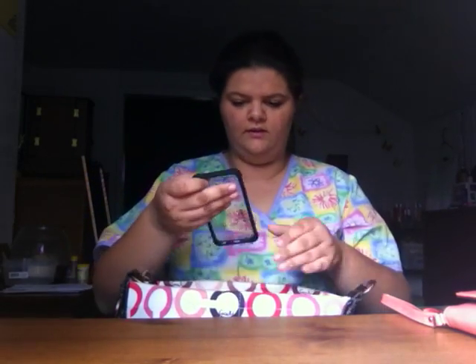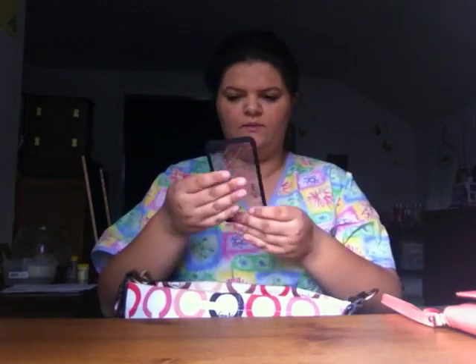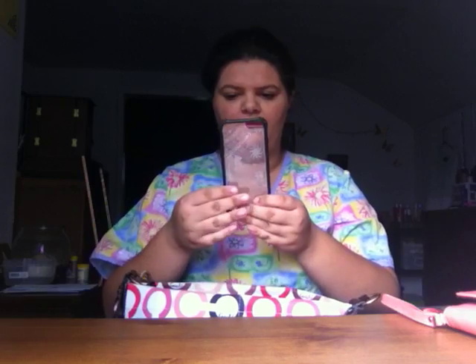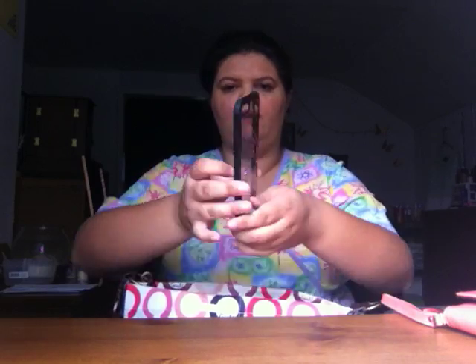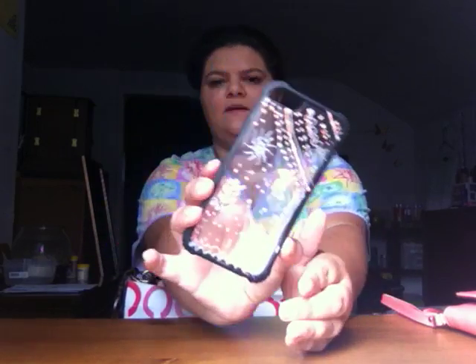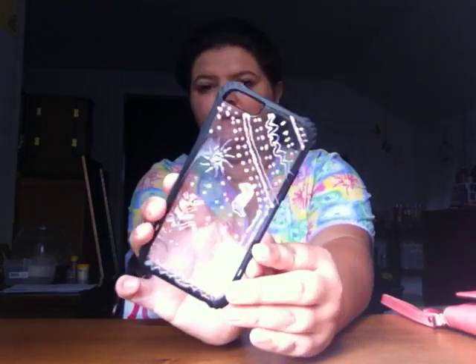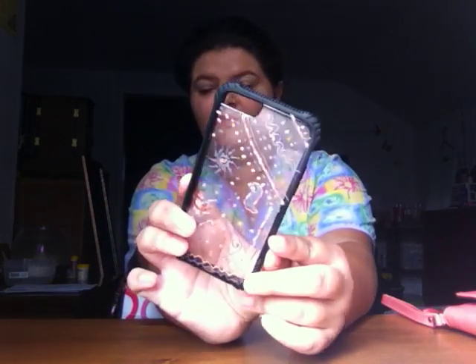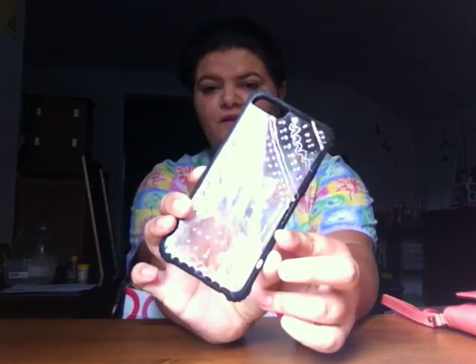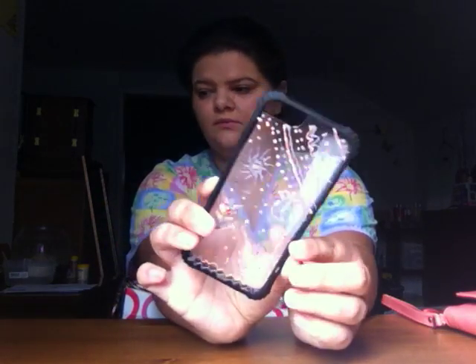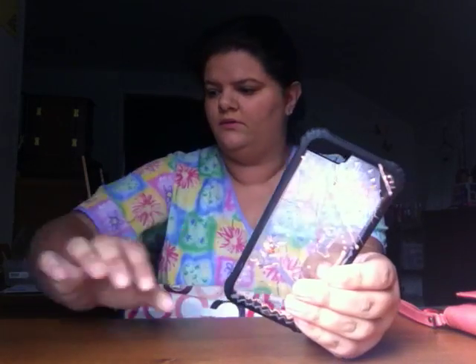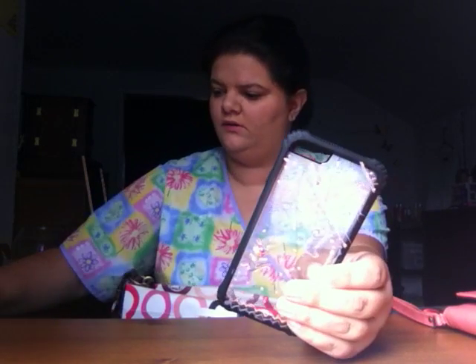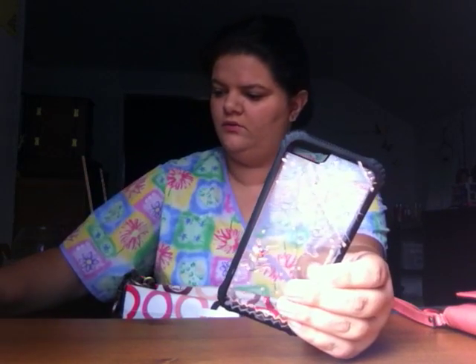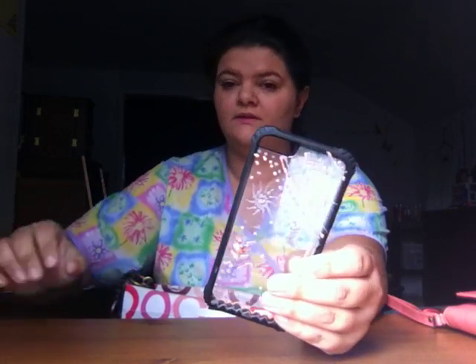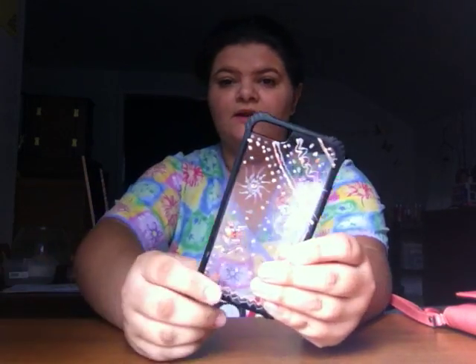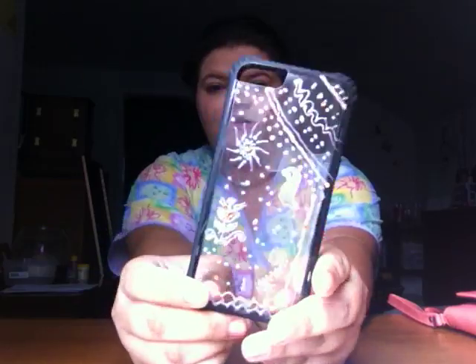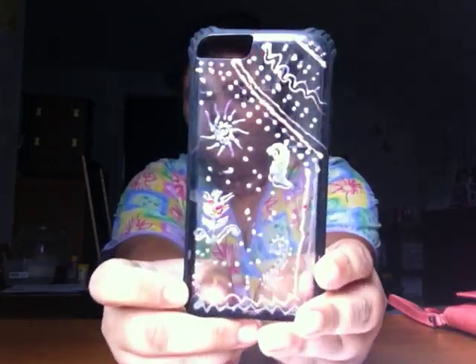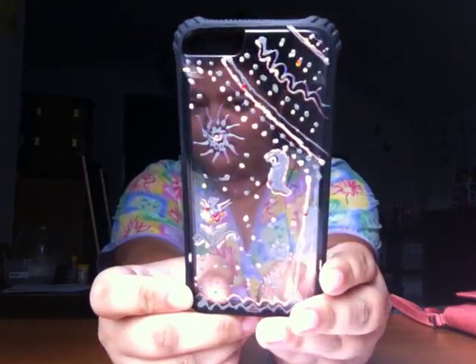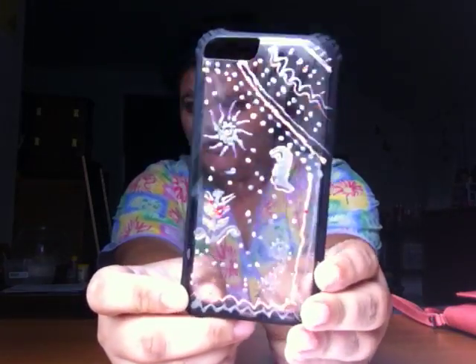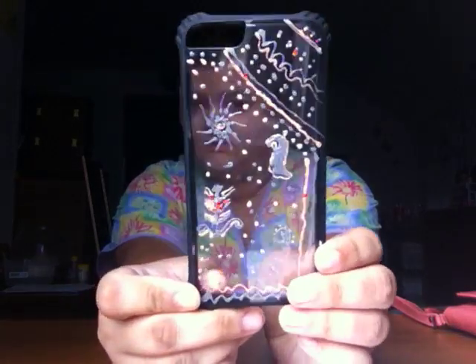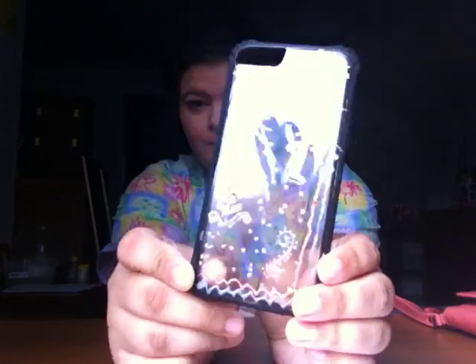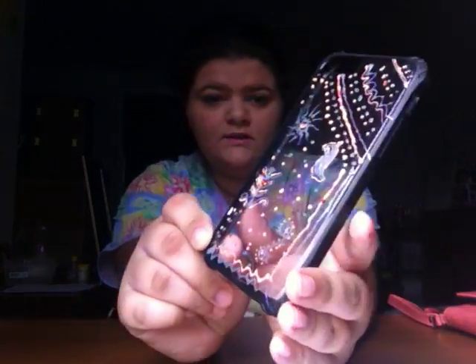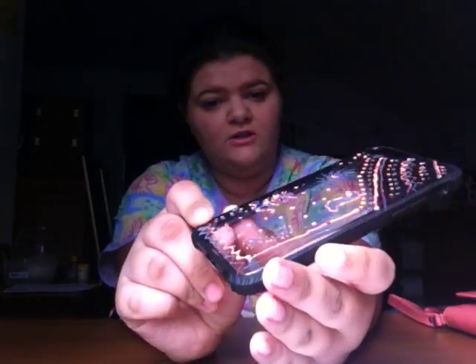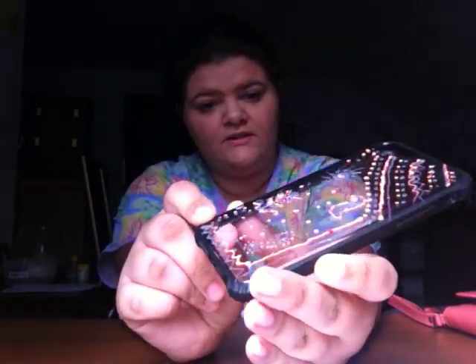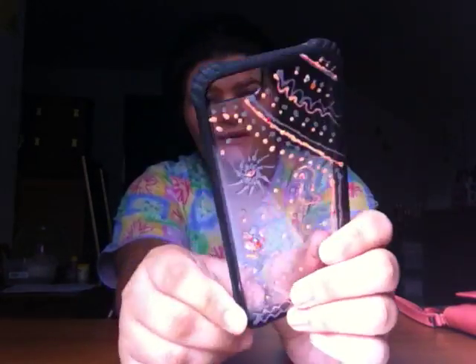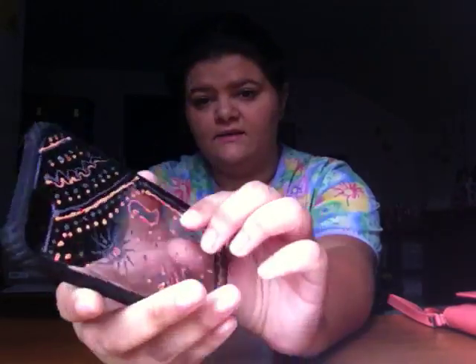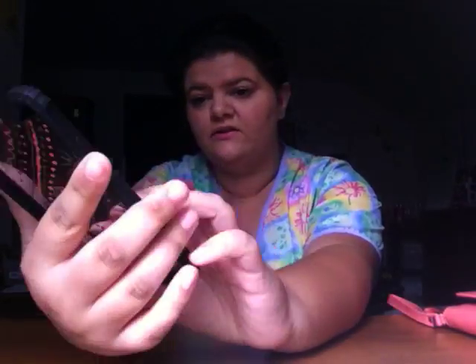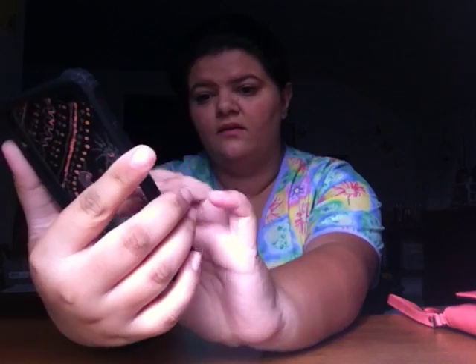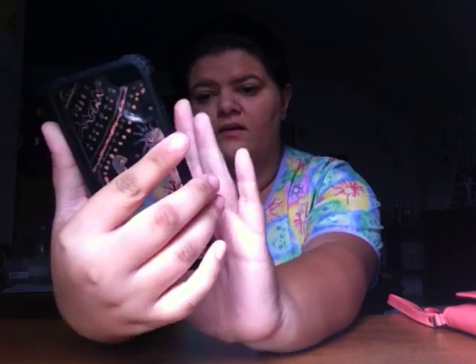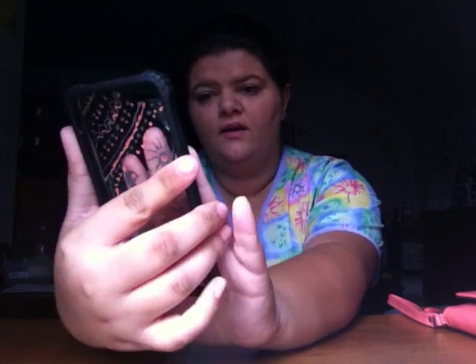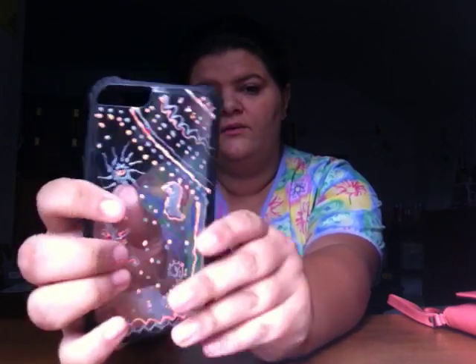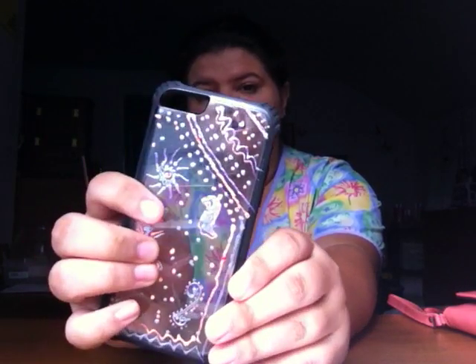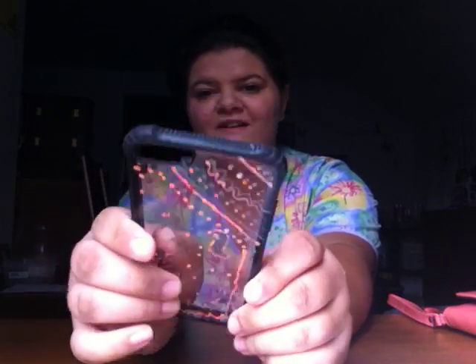Next we have my phone case — I made it myself. It looks a little rough but it's just a survivor case and I used nail polish on it.